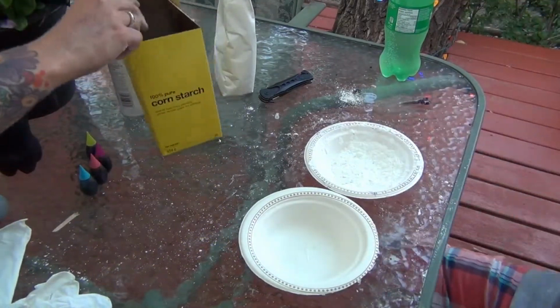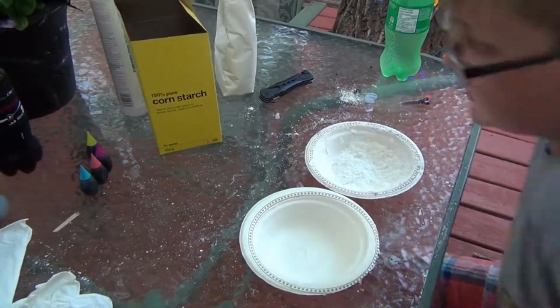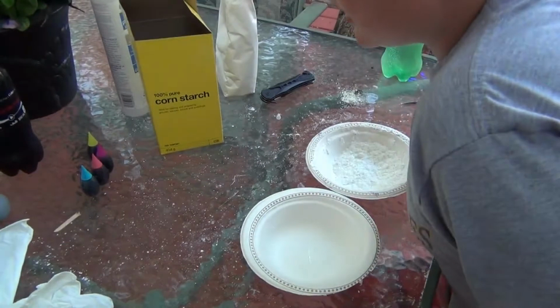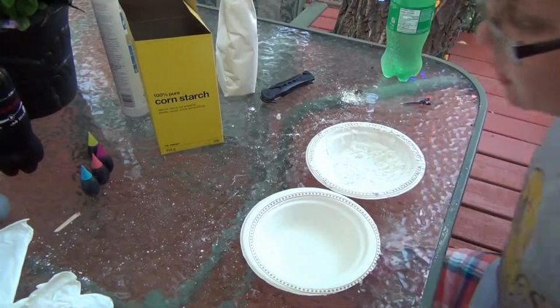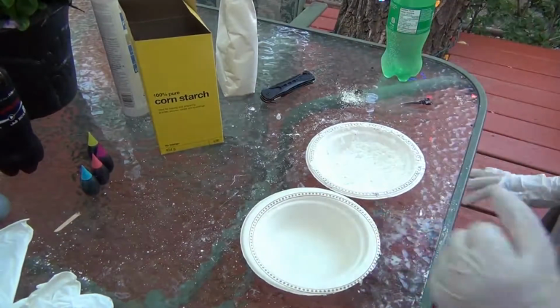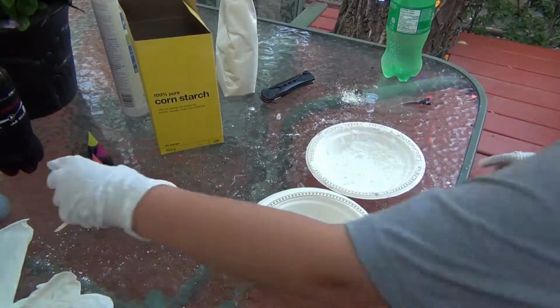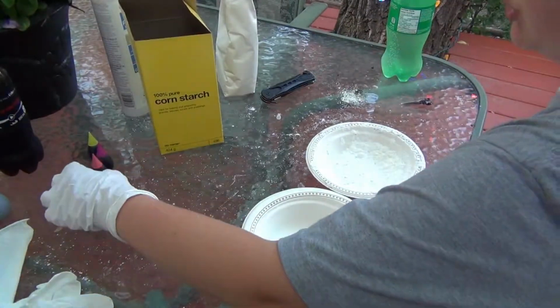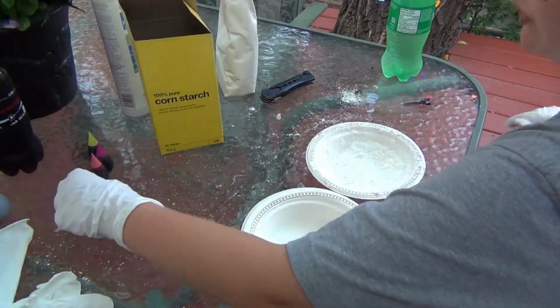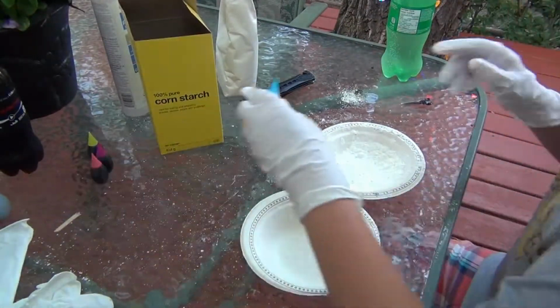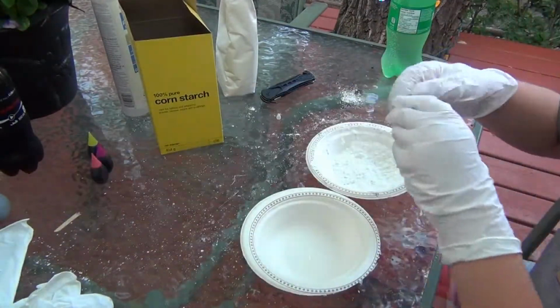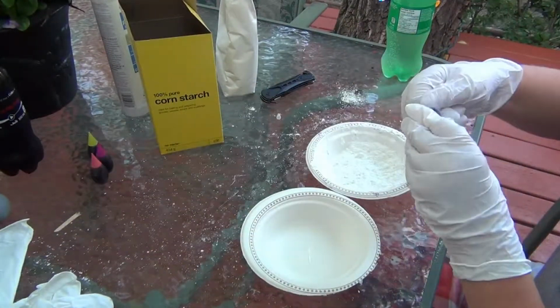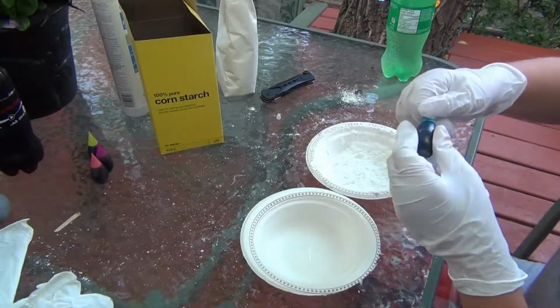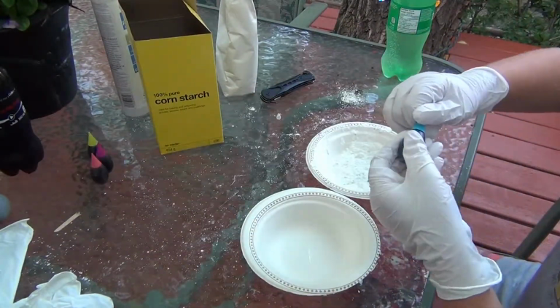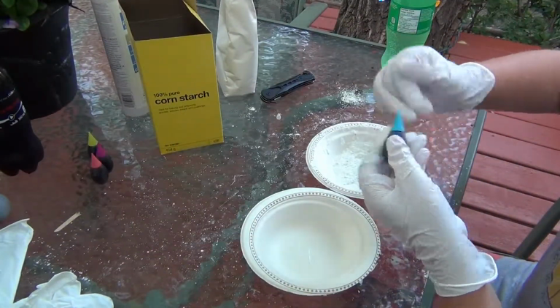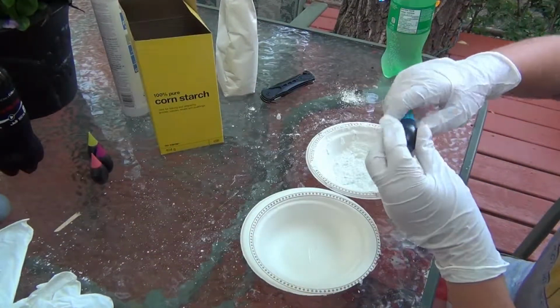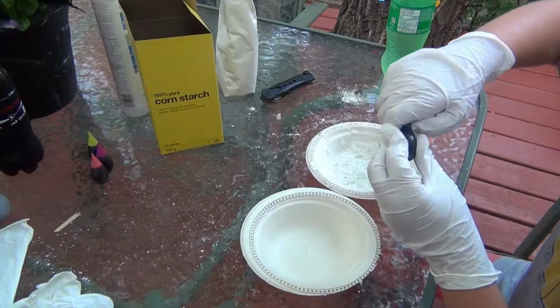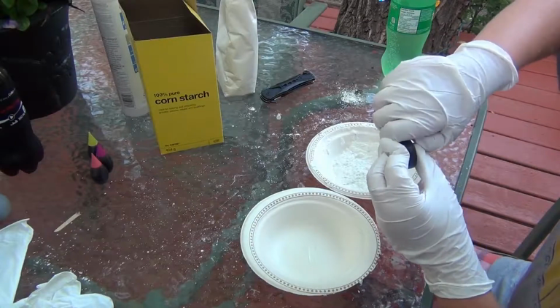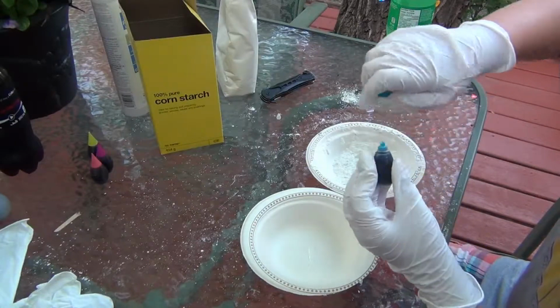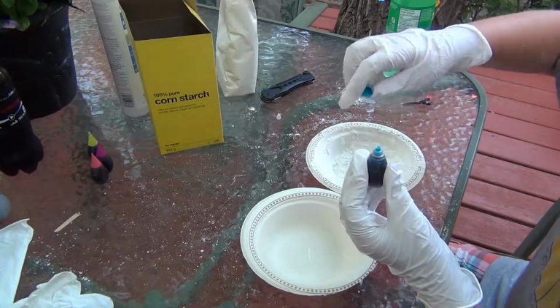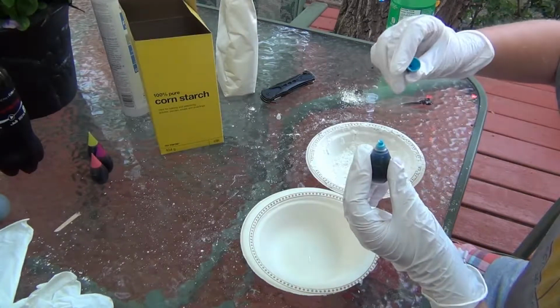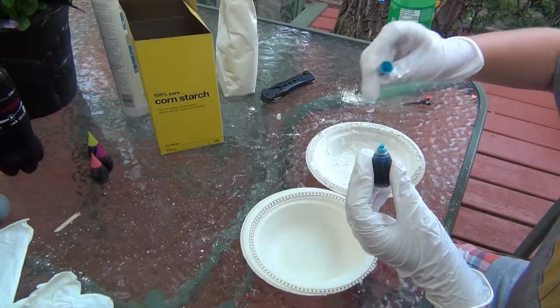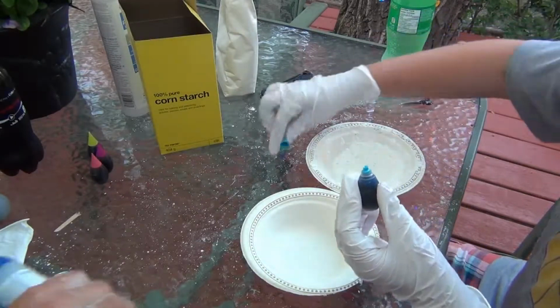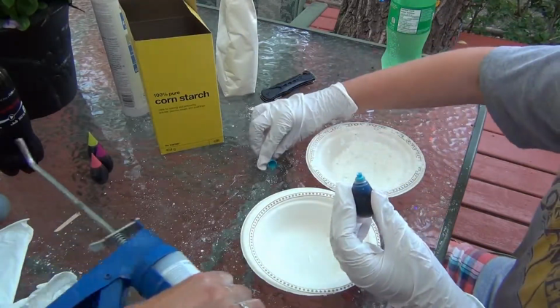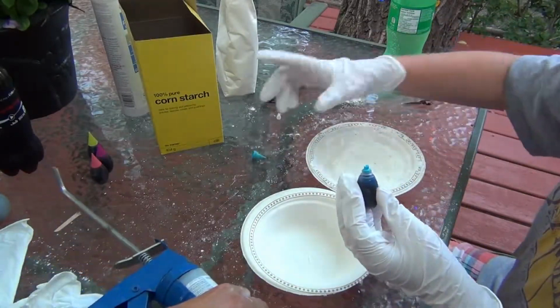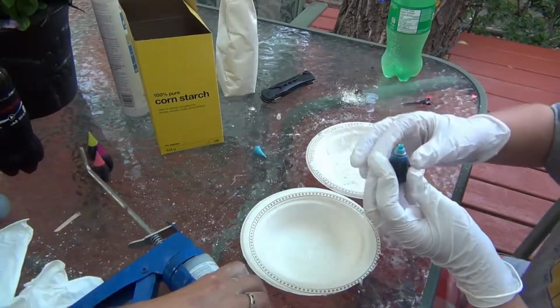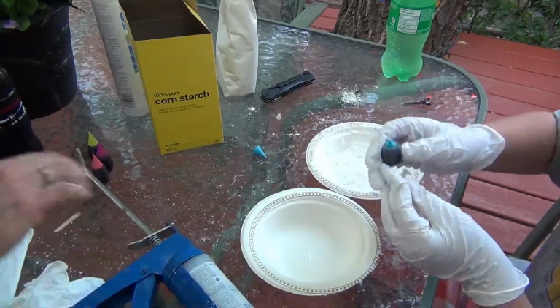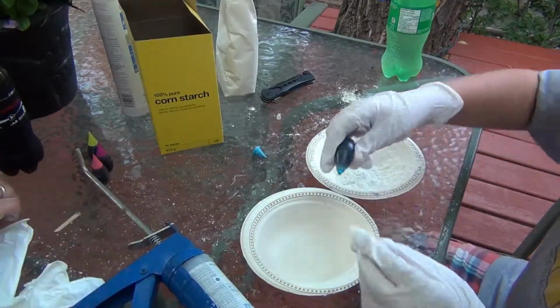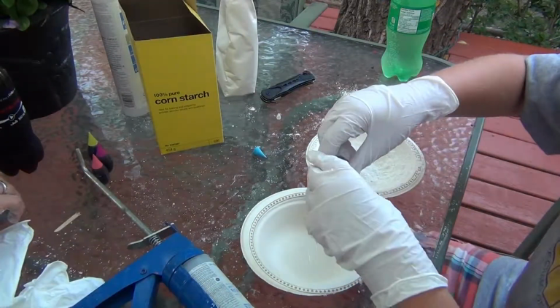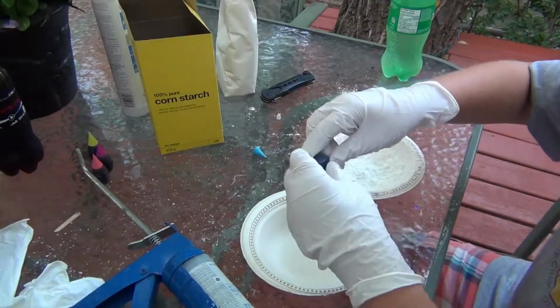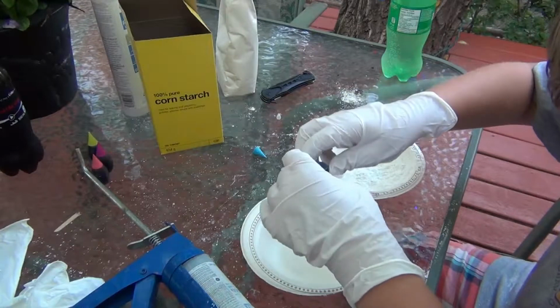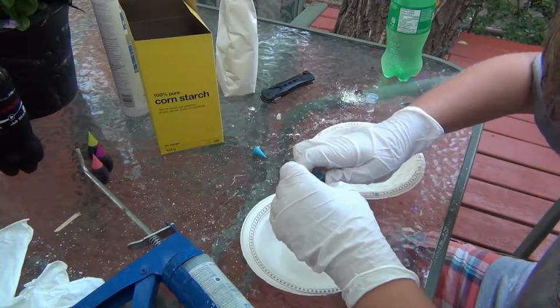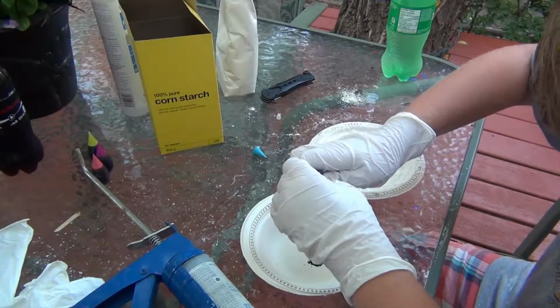Today we are going to be making blue. When you make it, within 15 to 20 minutes it will turn to rubber. And the more food coloring you put in, the better.